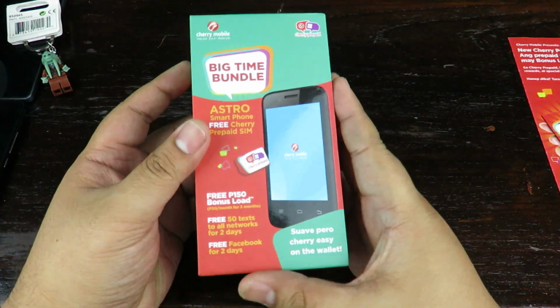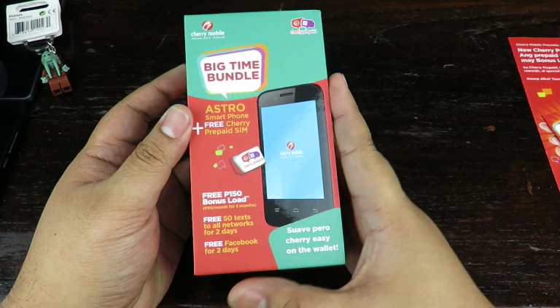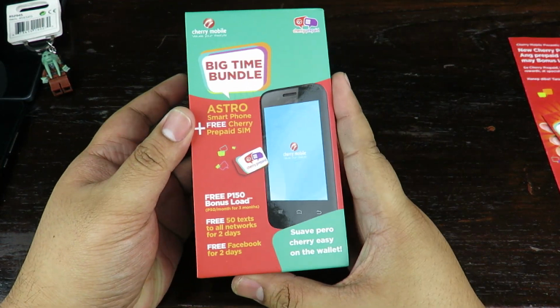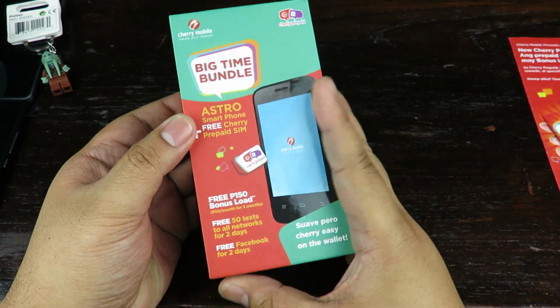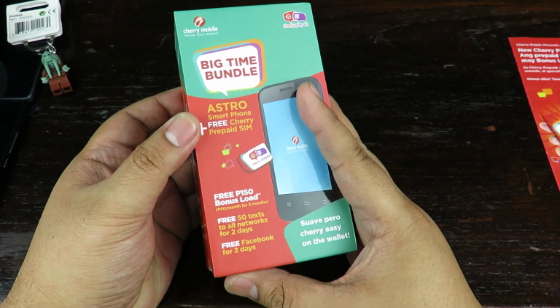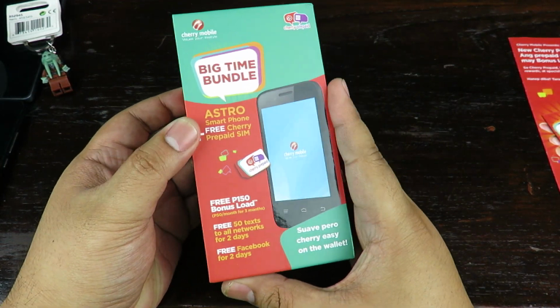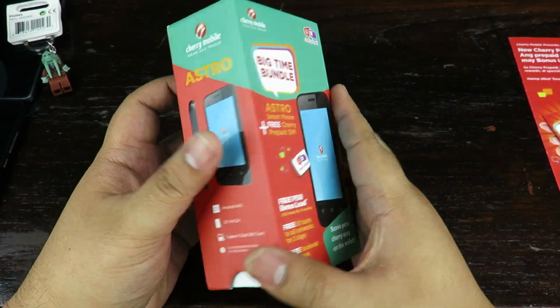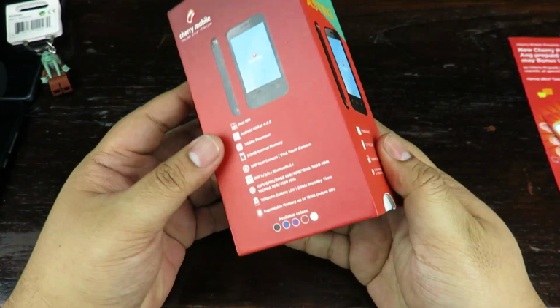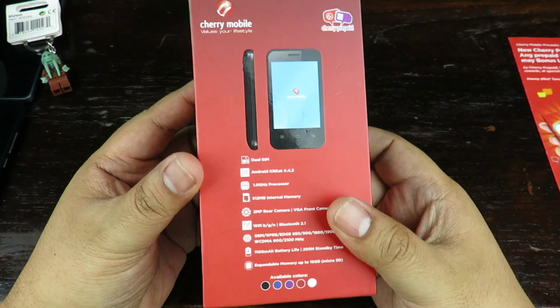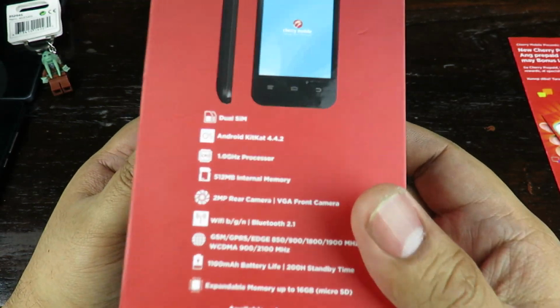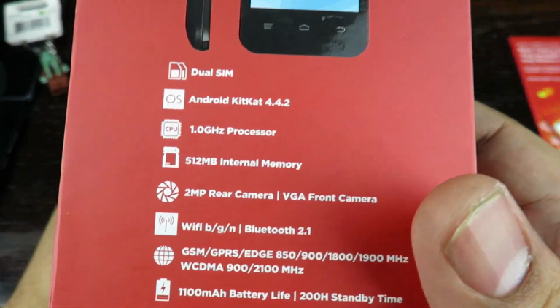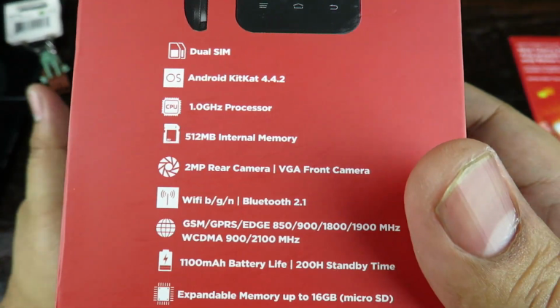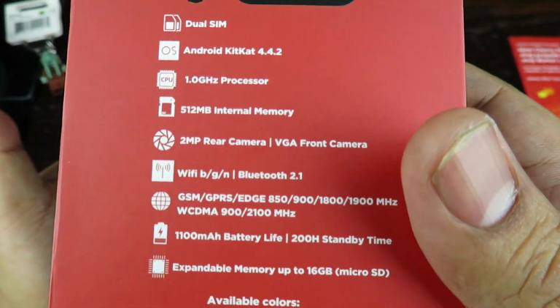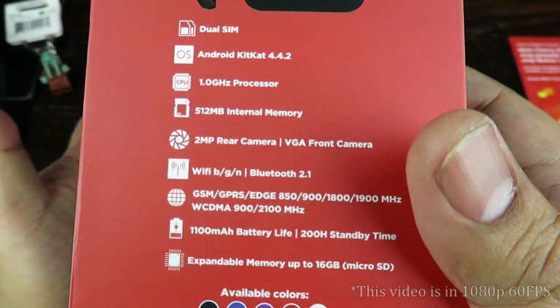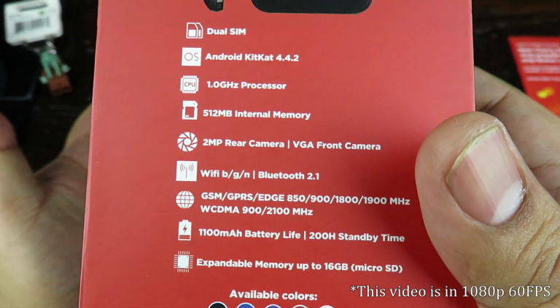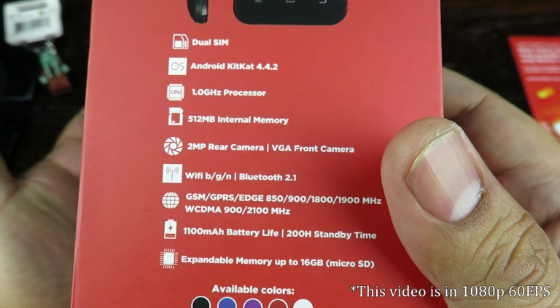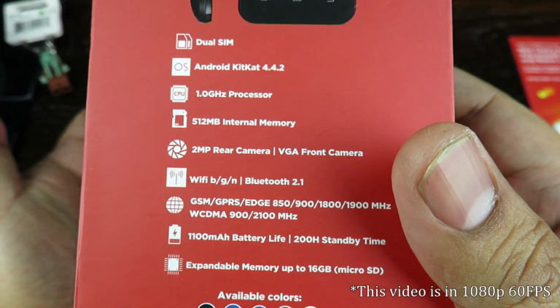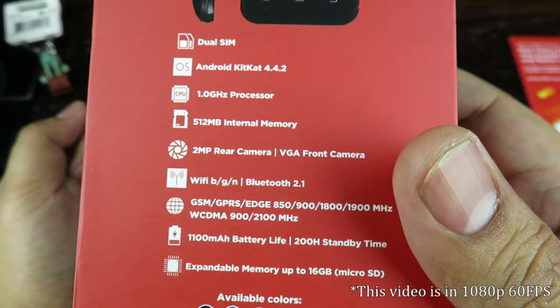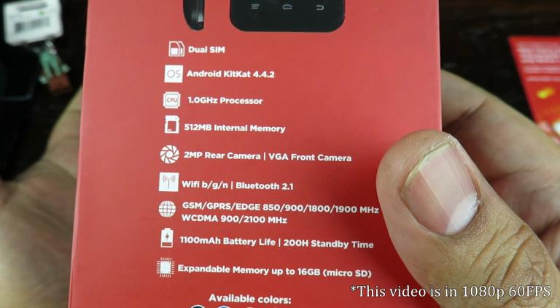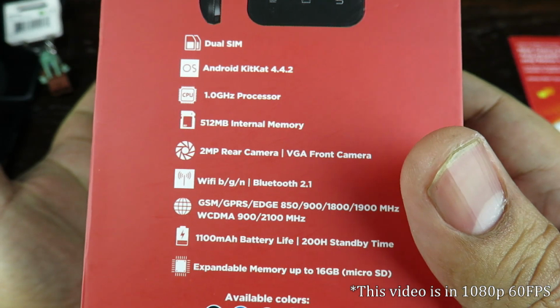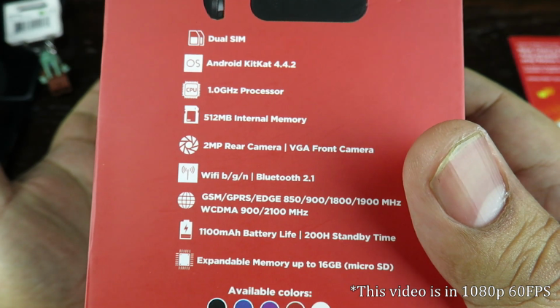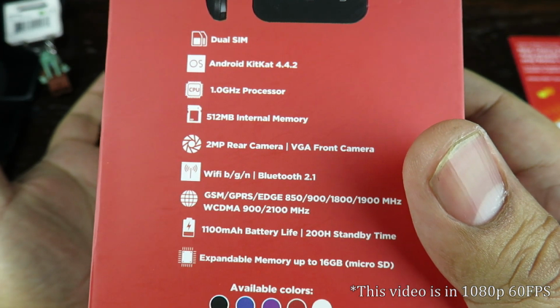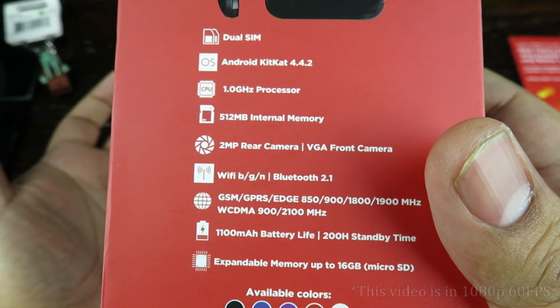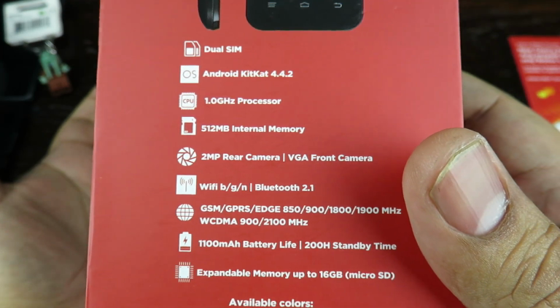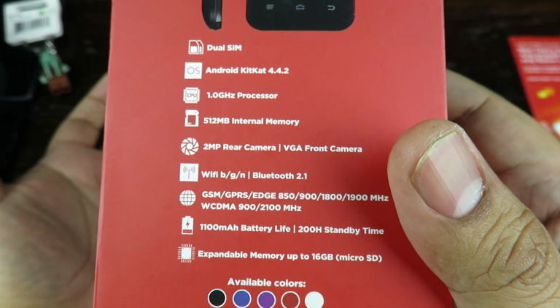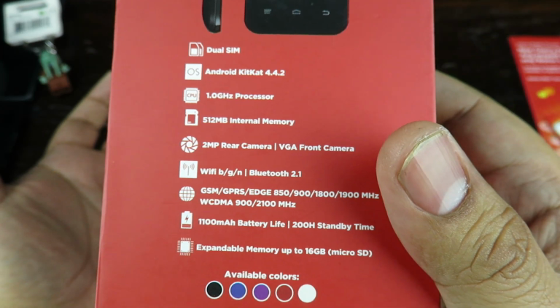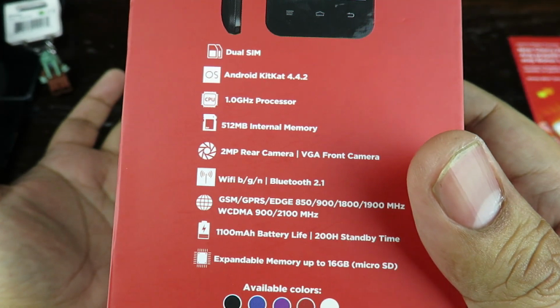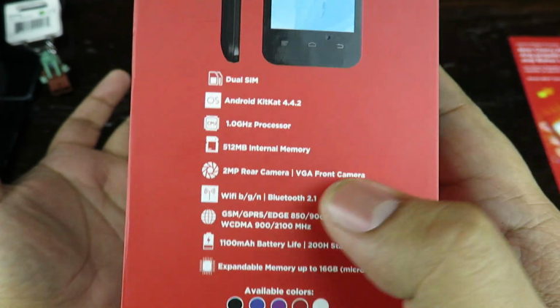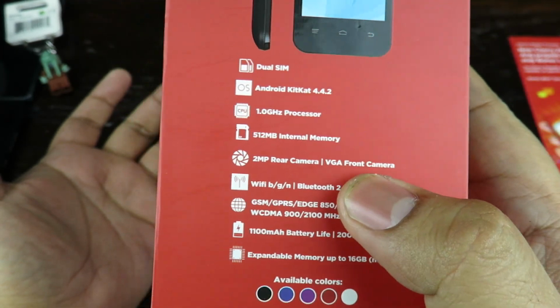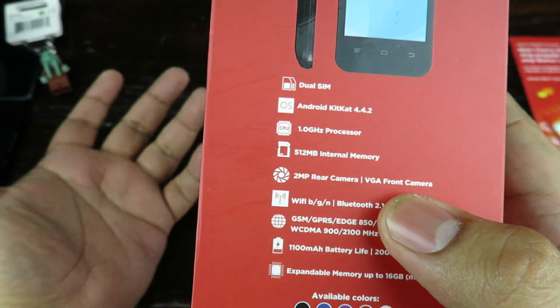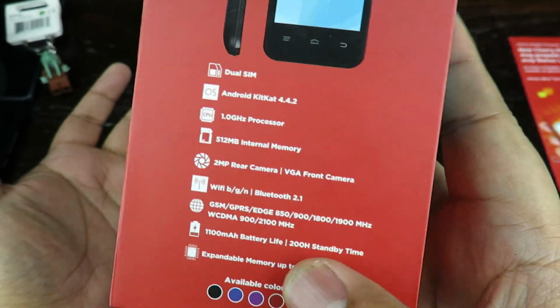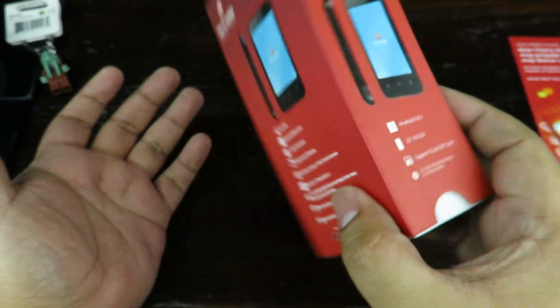This is priced at 999 pesos, but please keep in mind that this is a very basic phone. It's got a single core 1 gigahertz processor, very small memory, but it runs Android 4.4.2 KitKat and surprisingly has a front-facing camera.